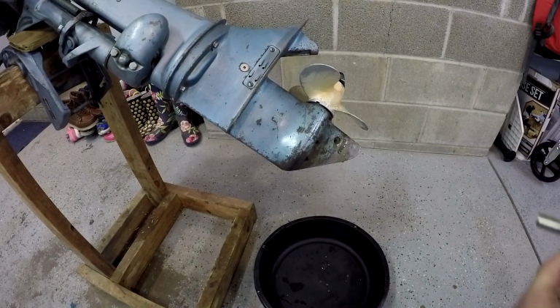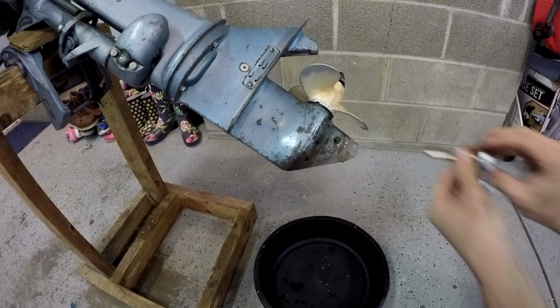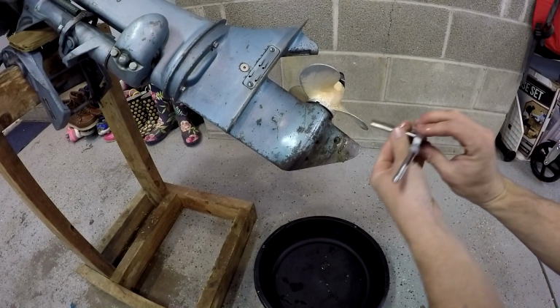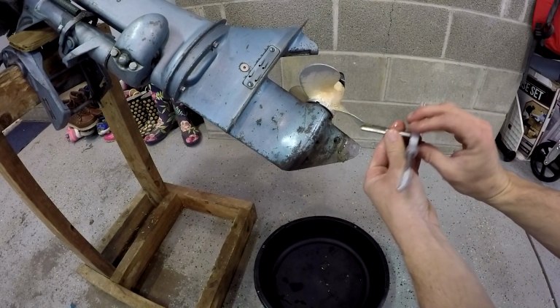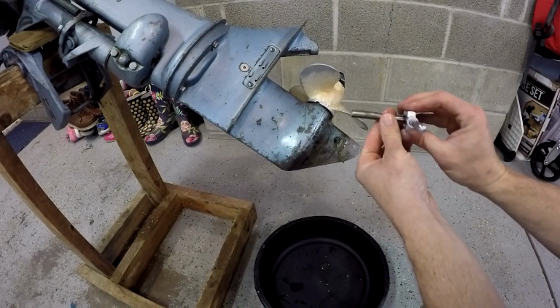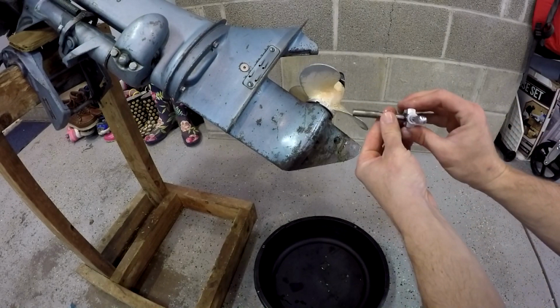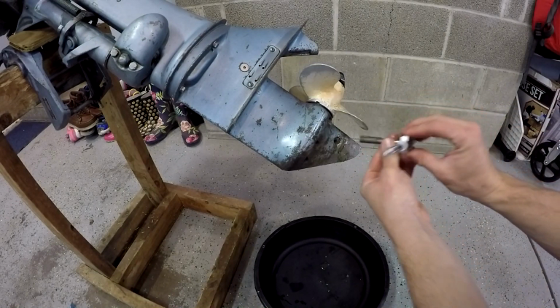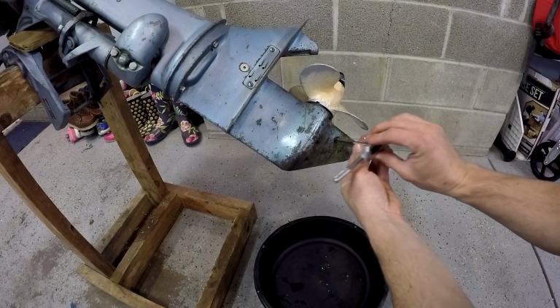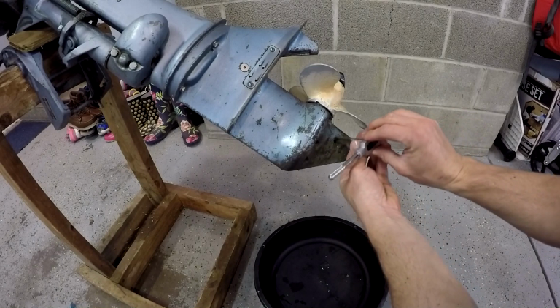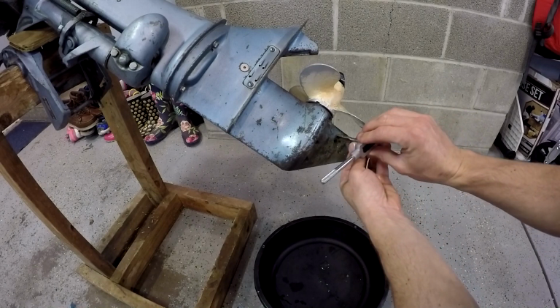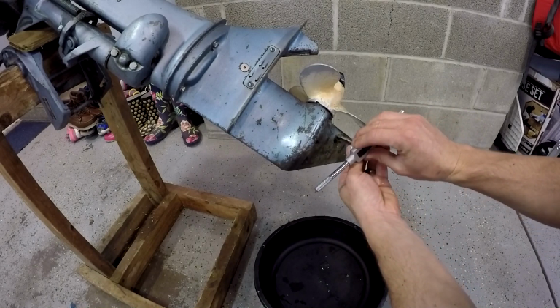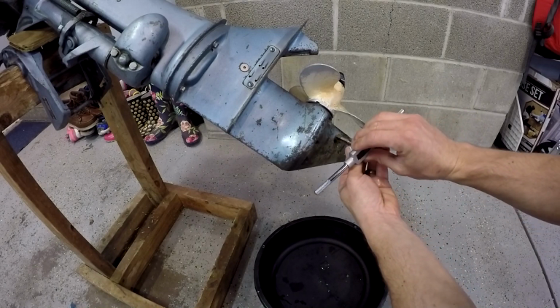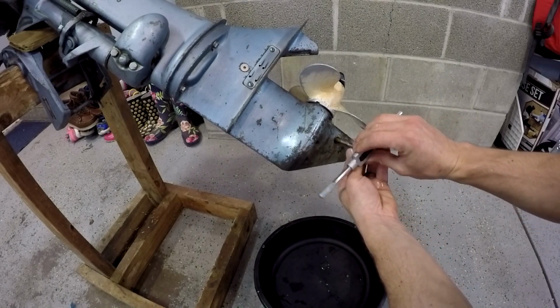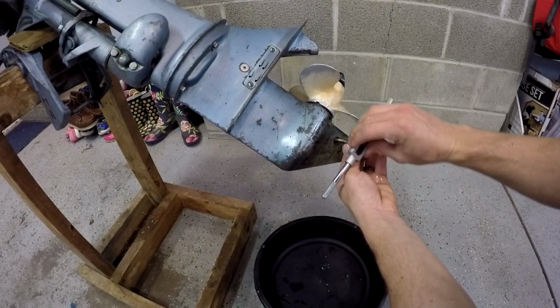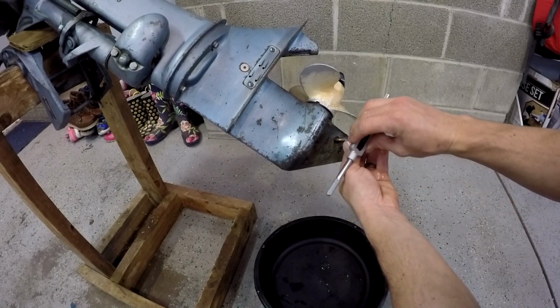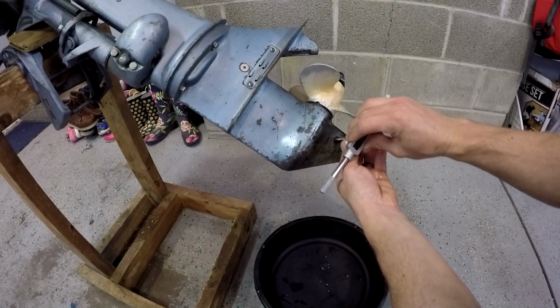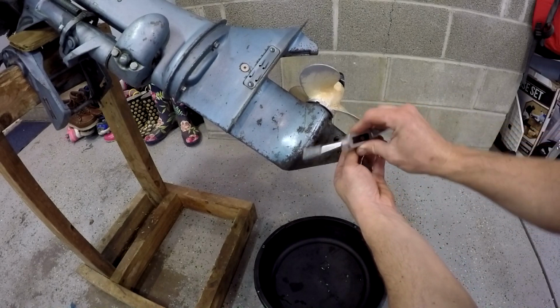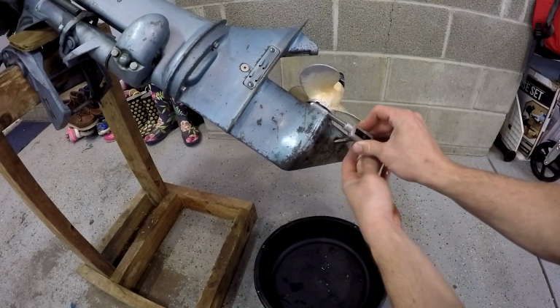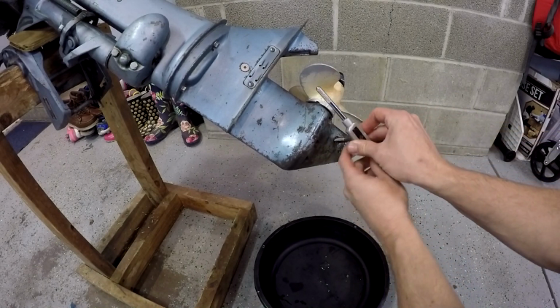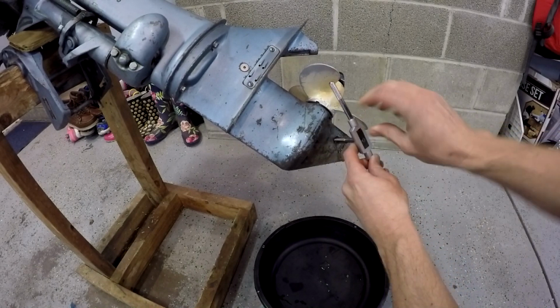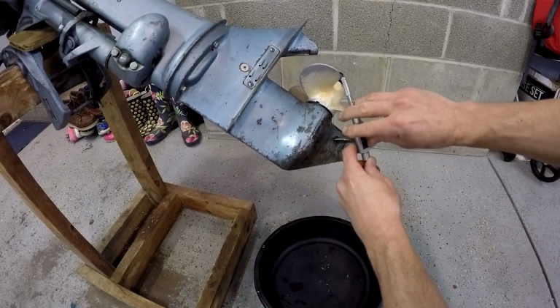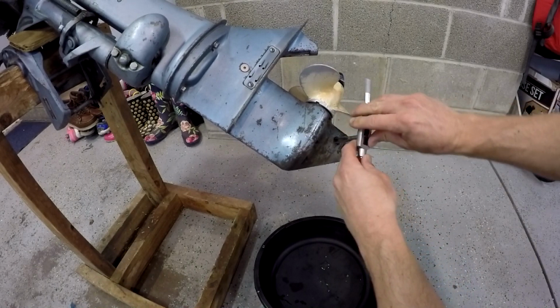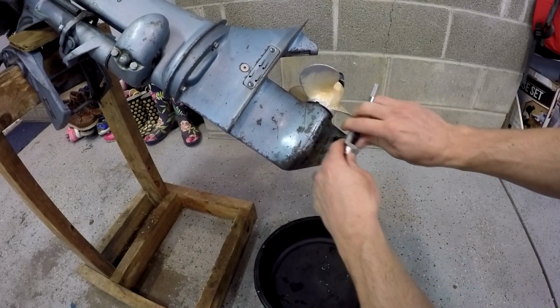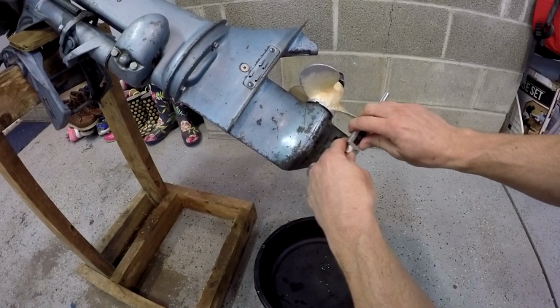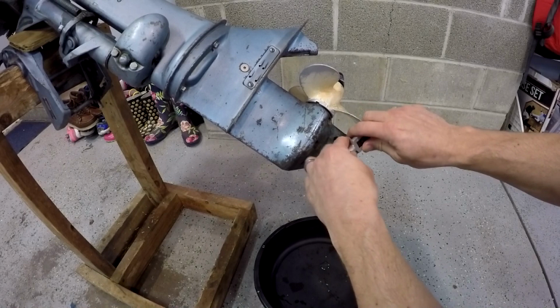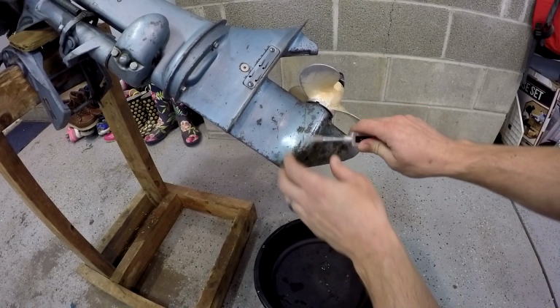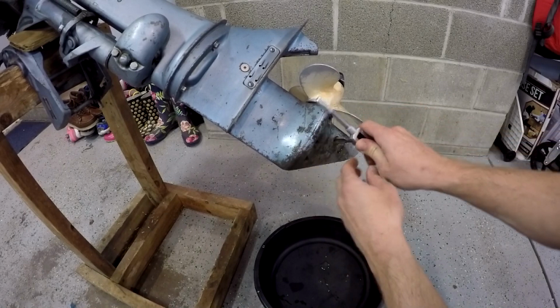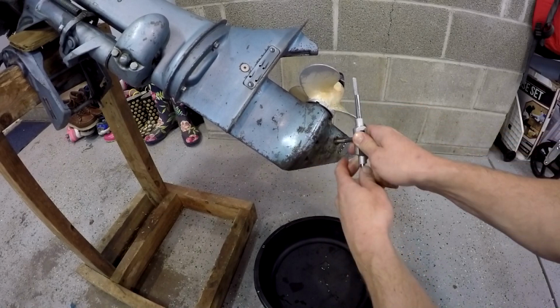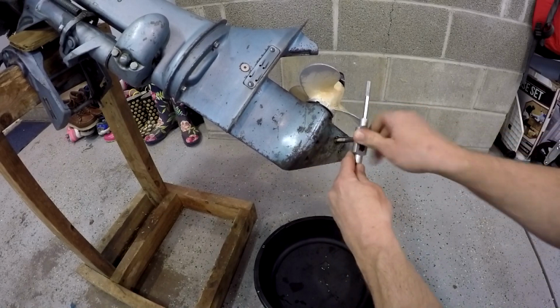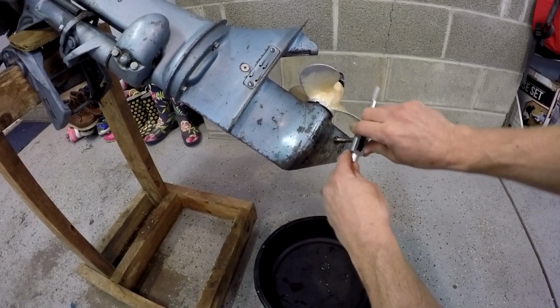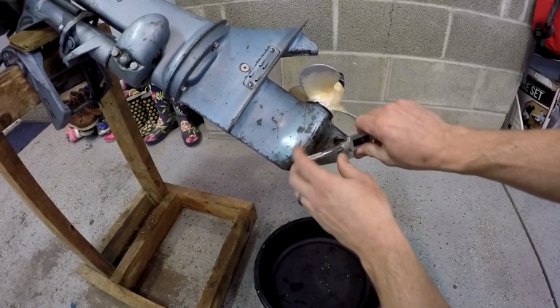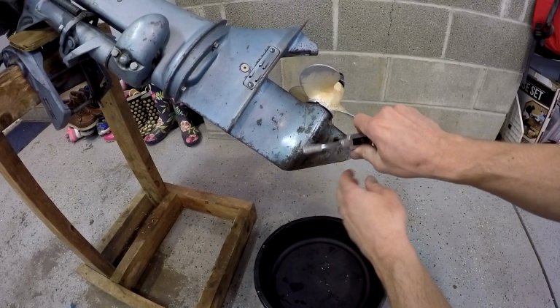Next I've got the bottoming tap here, so I'll go ahead and start the threads on that. I need to be very careful with the bottoming tap — it can grip a lot harder than the standard tap.